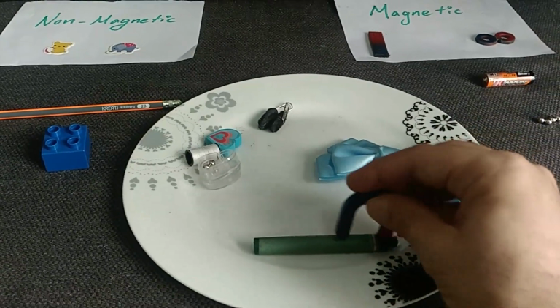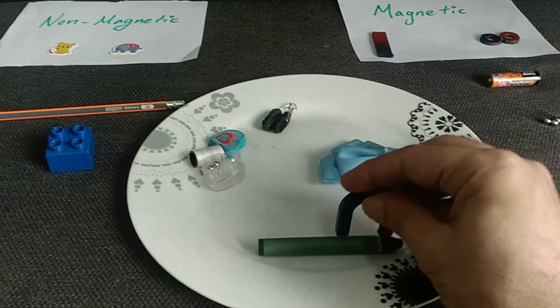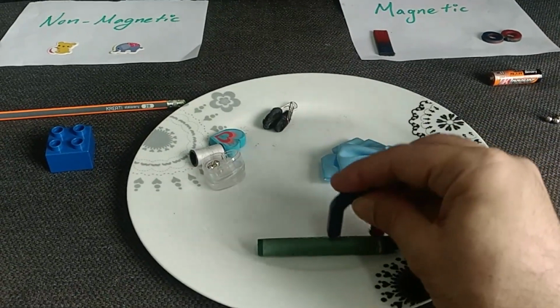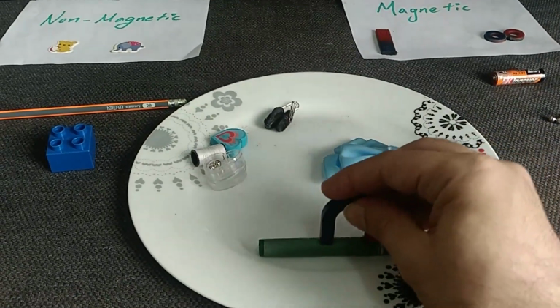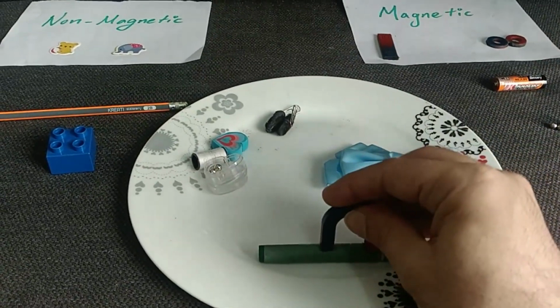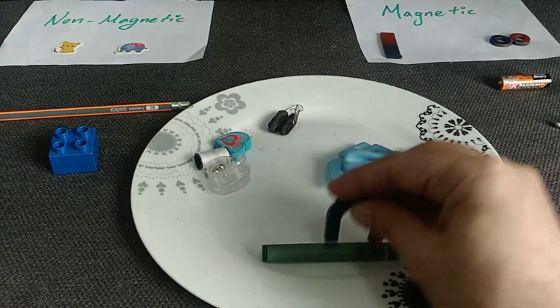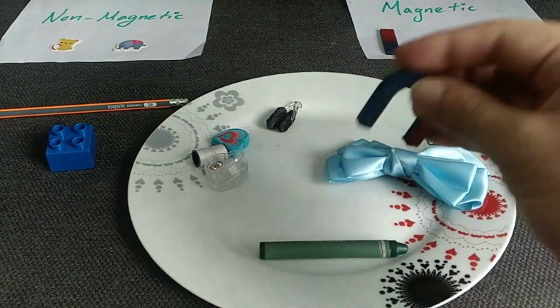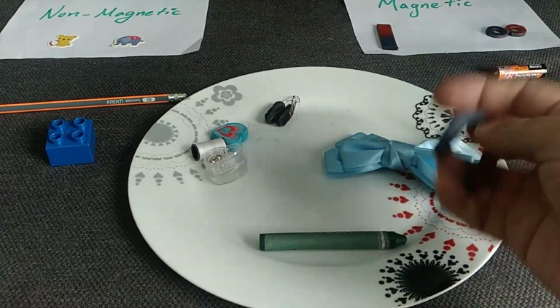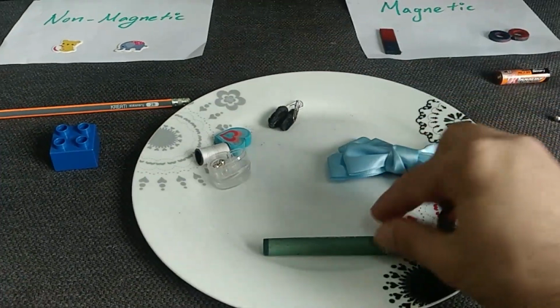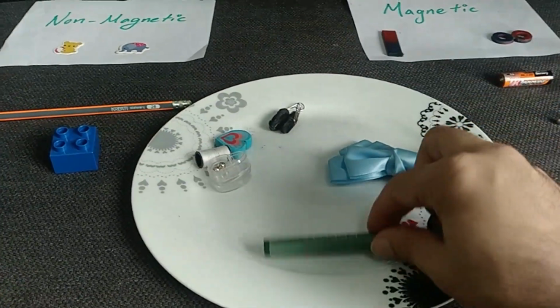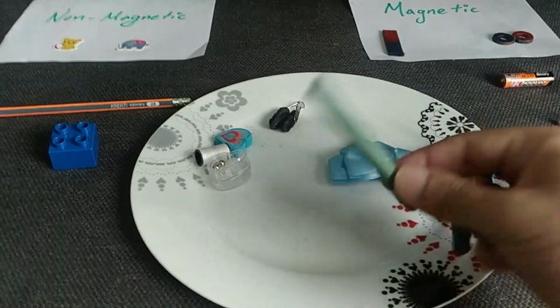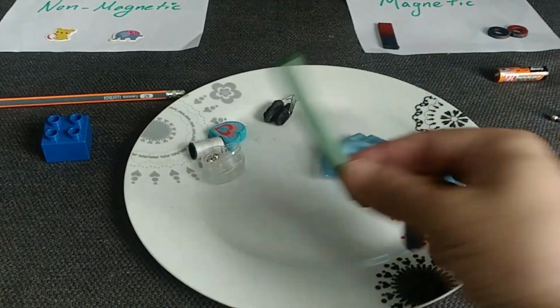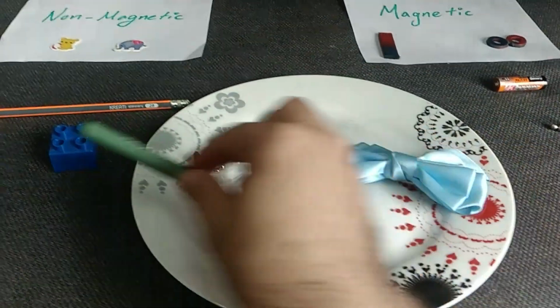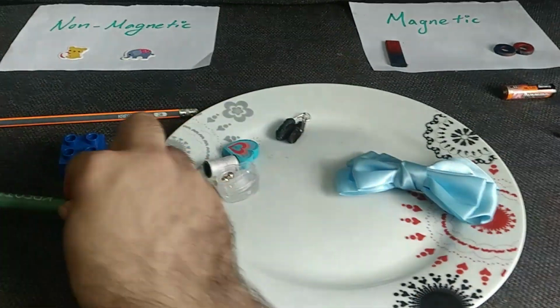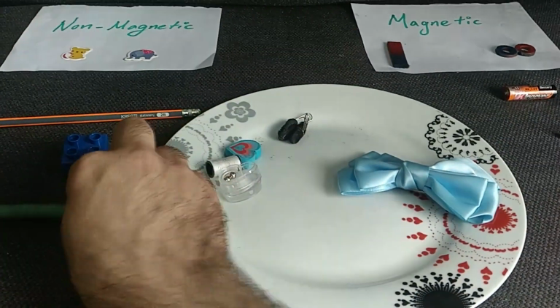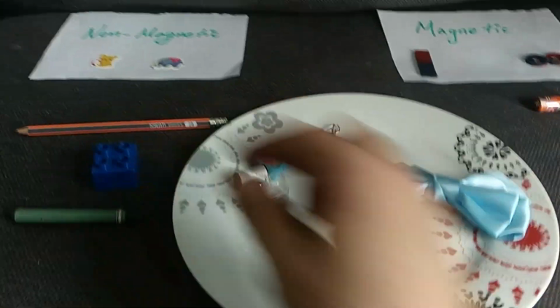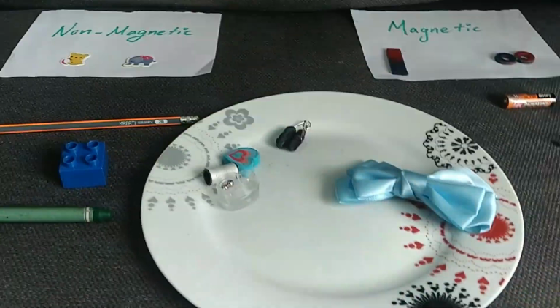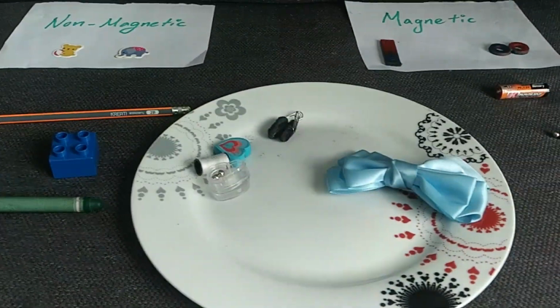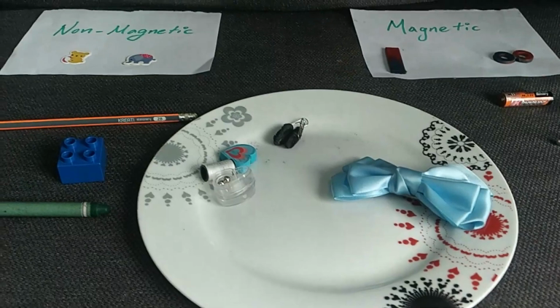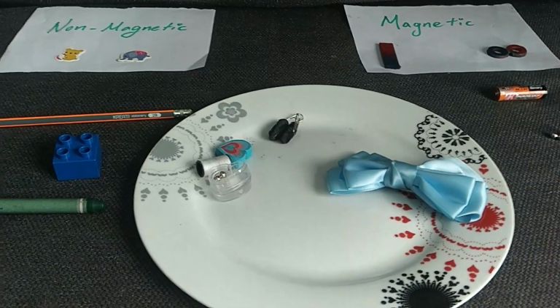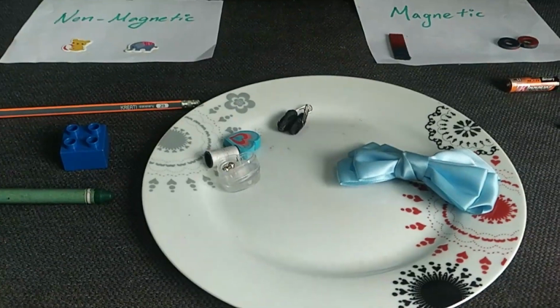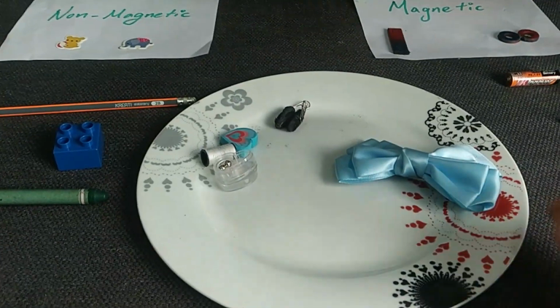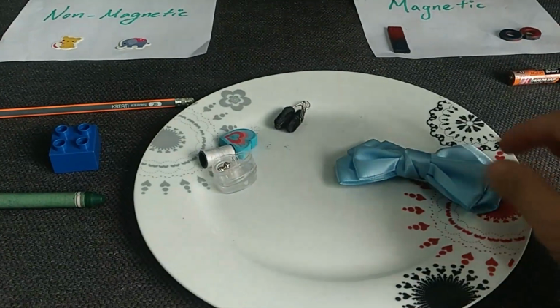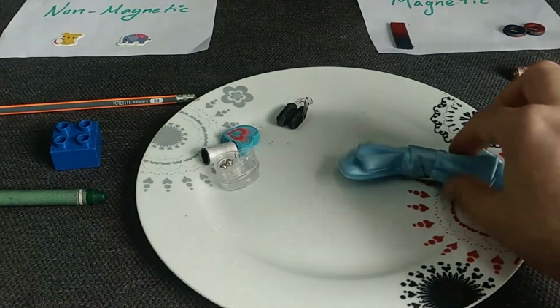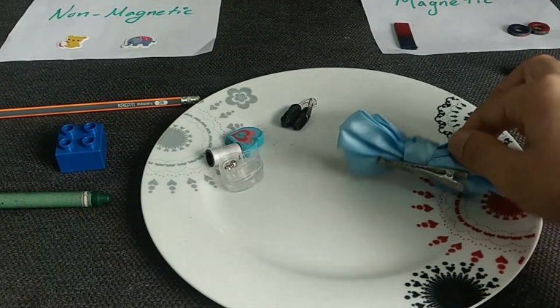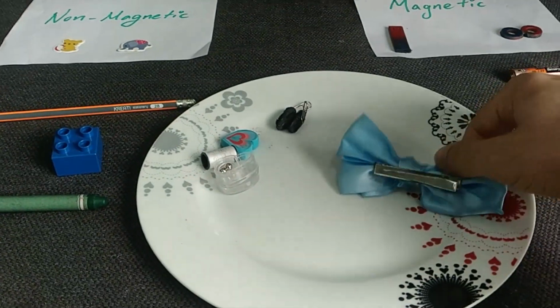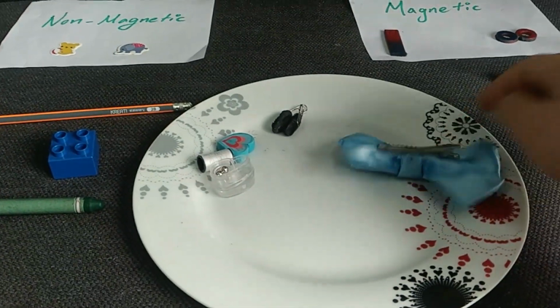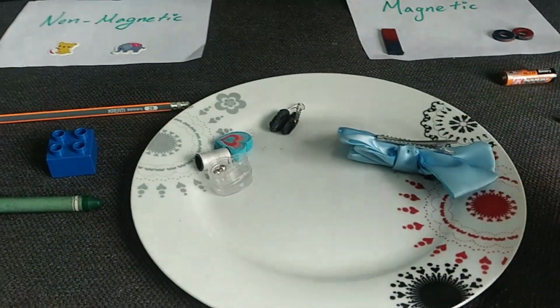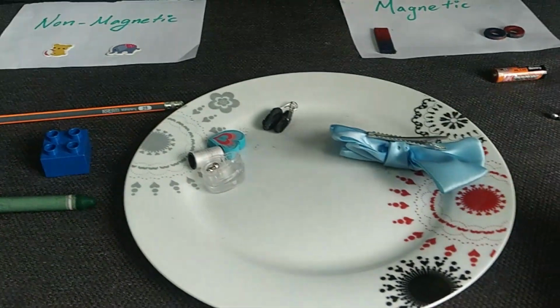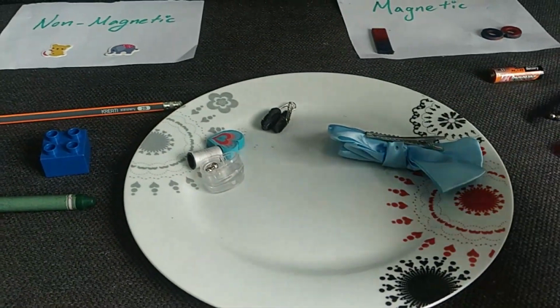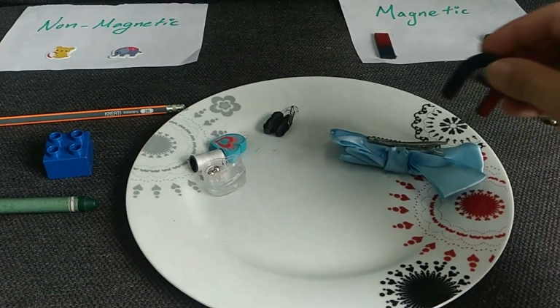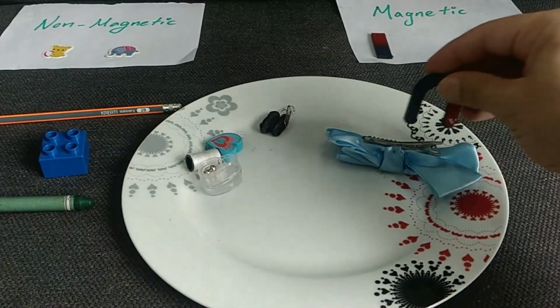What about the others? What about the crayon? Let's try — oh, it's not magnetic! So we put it in the non-magnetic side. What about this one? Let's try.